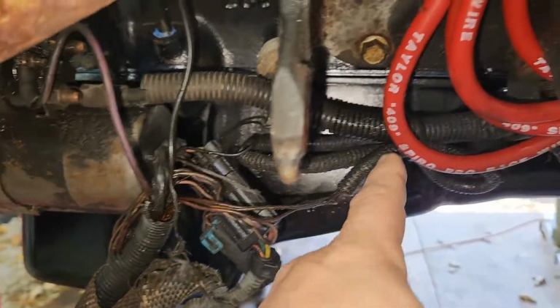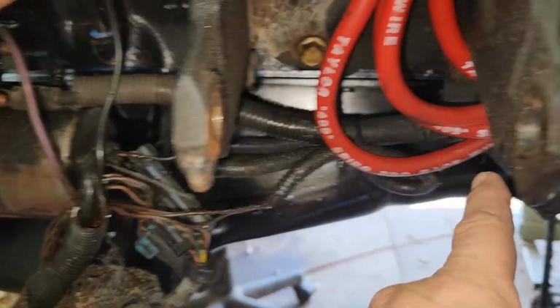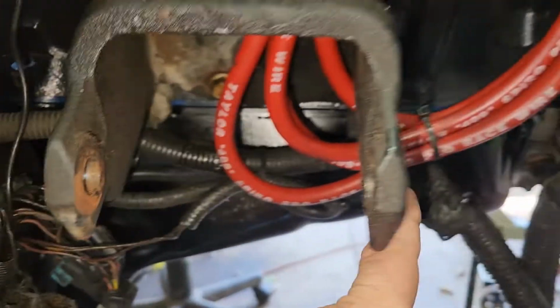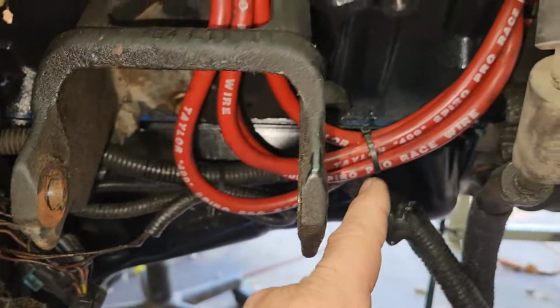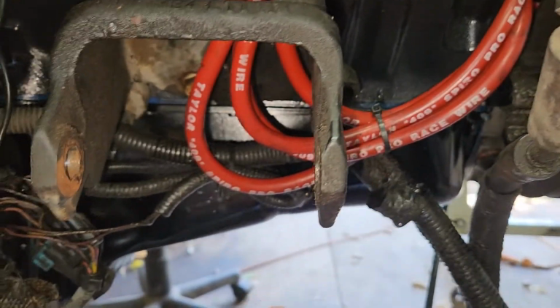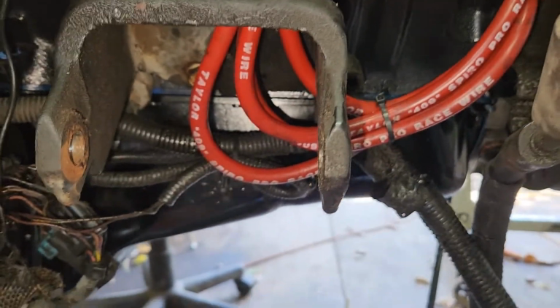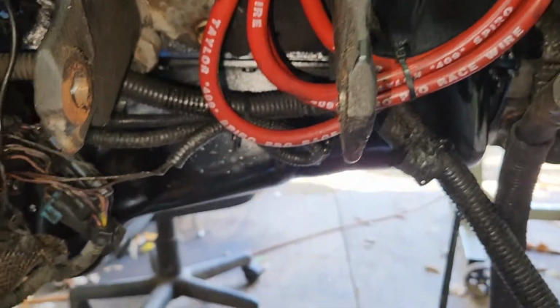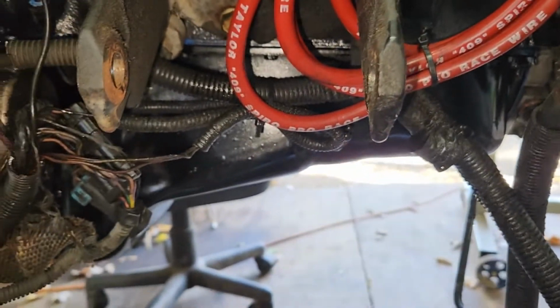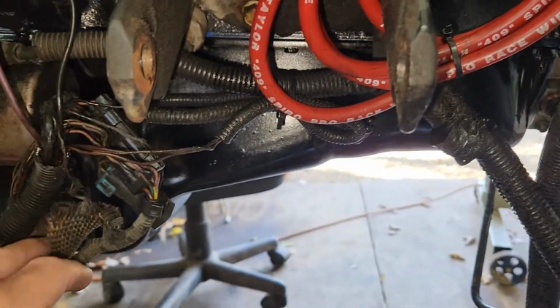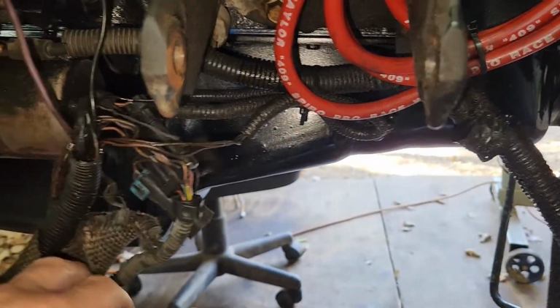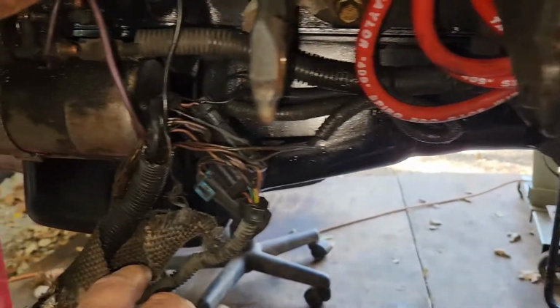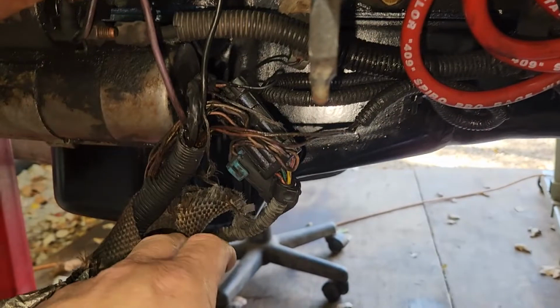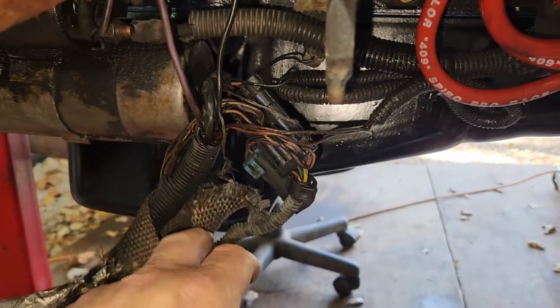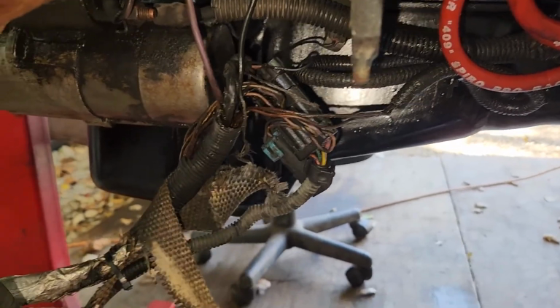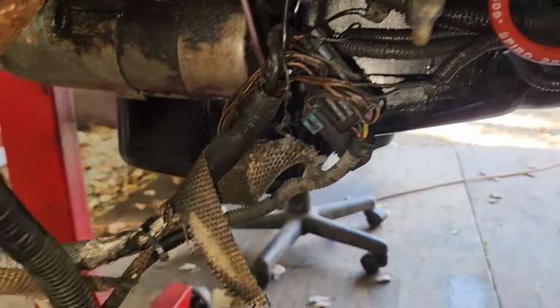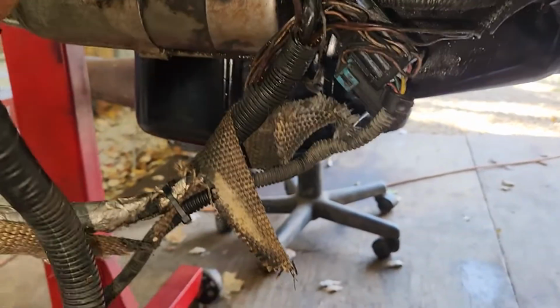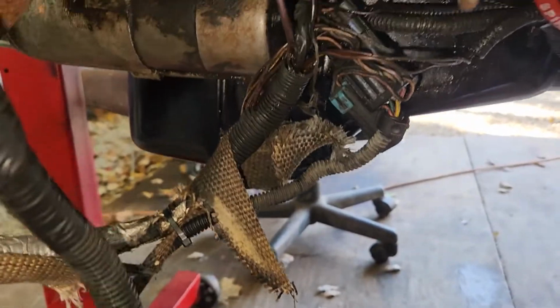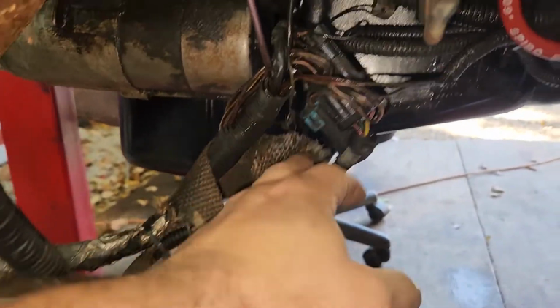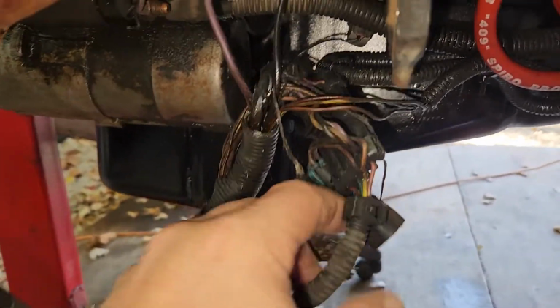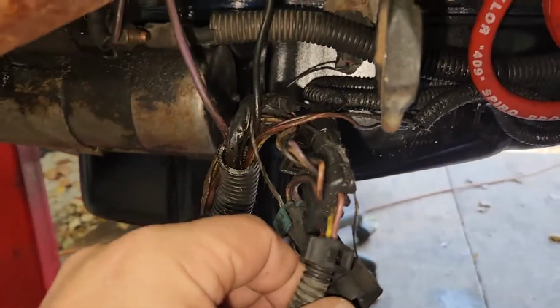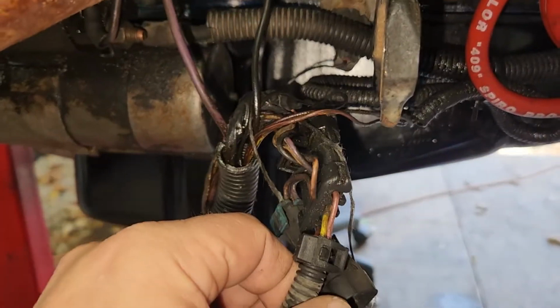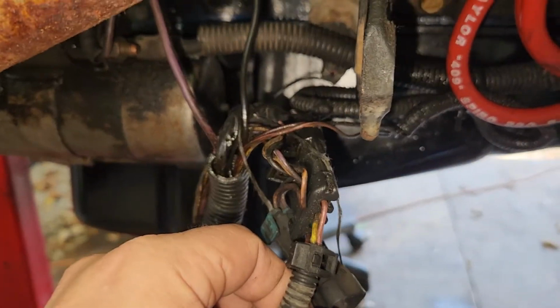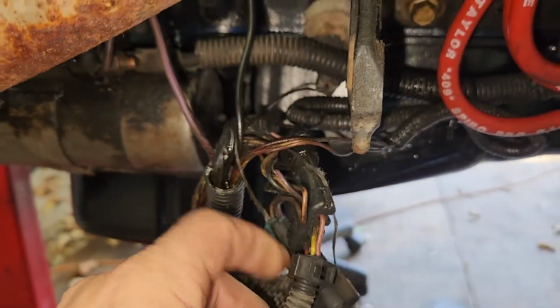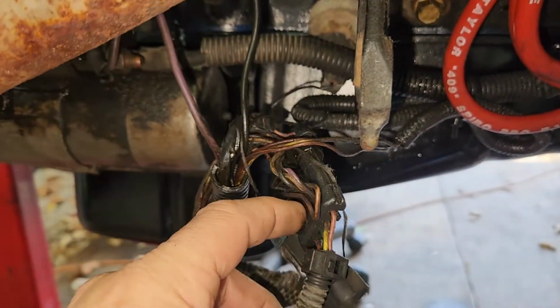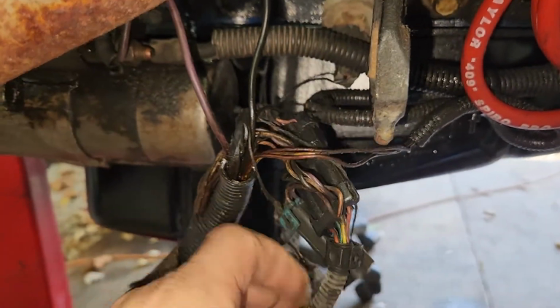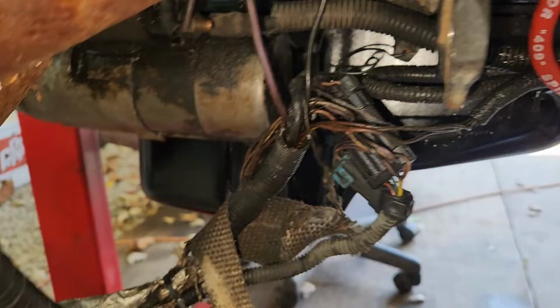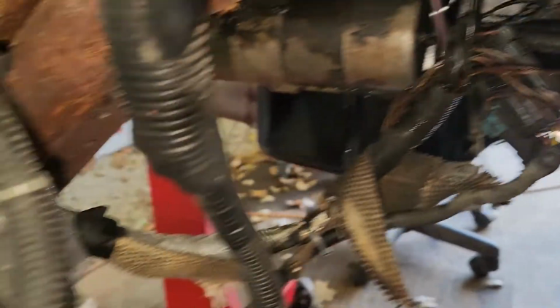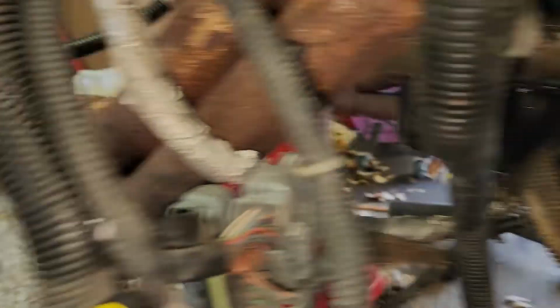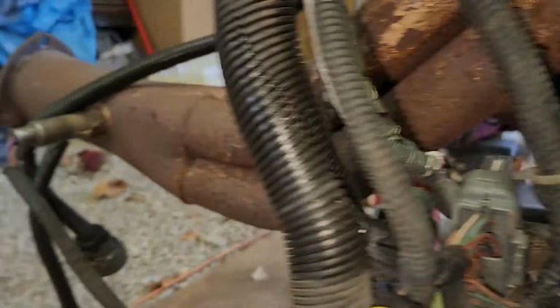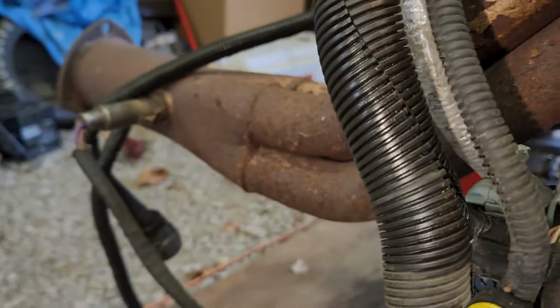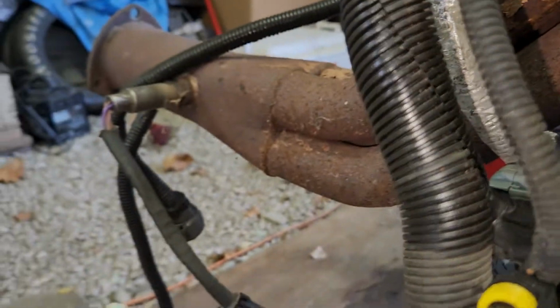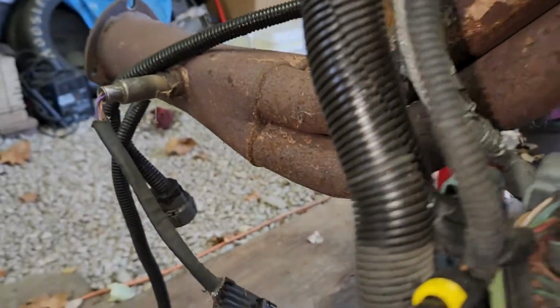There's one wire that runs over your AC compressor. We're not using that one. Then there's the O2 wire. He's got O2 extensions so it plugs in there and goes to the O2 sensor.